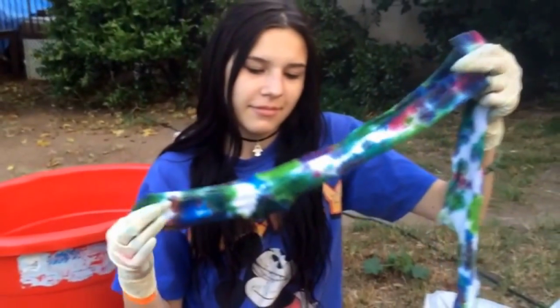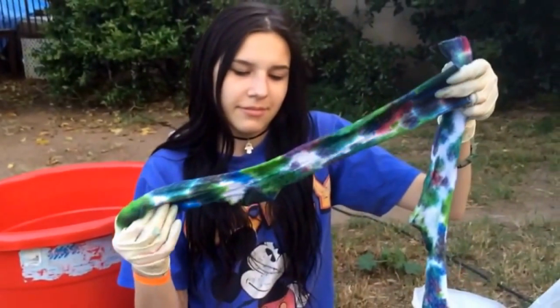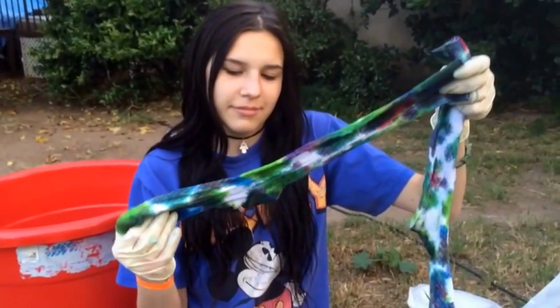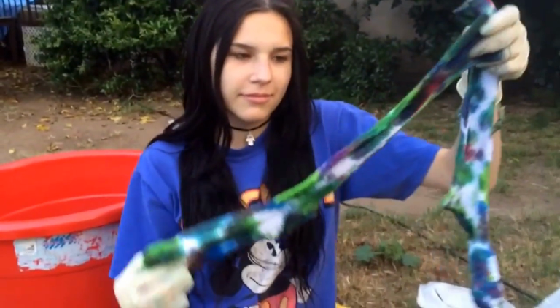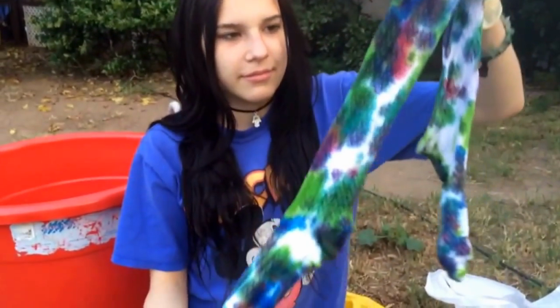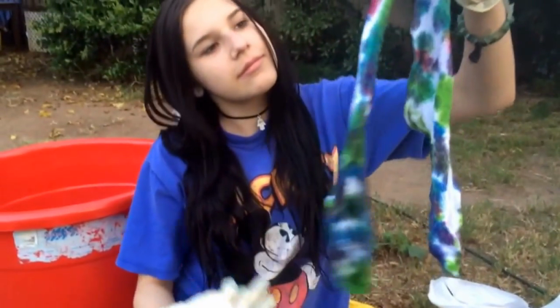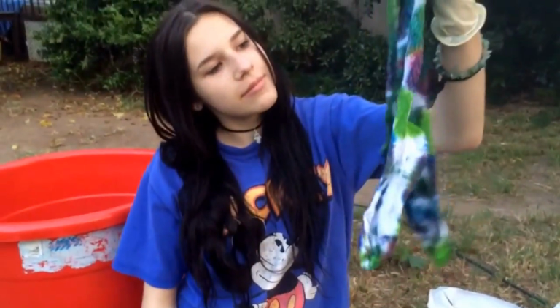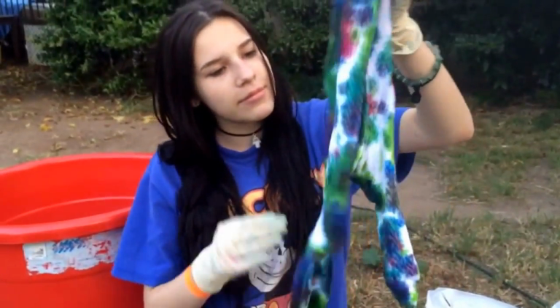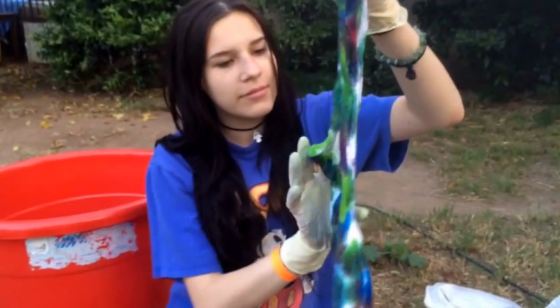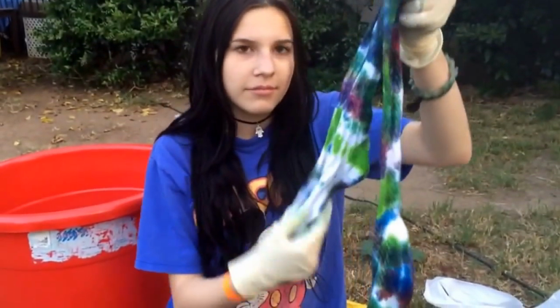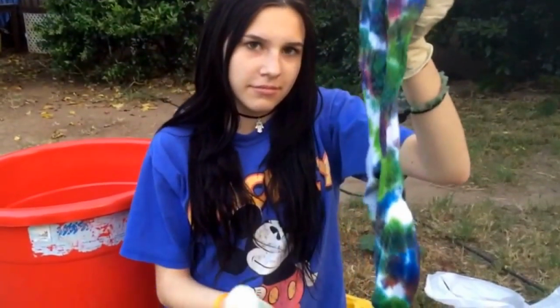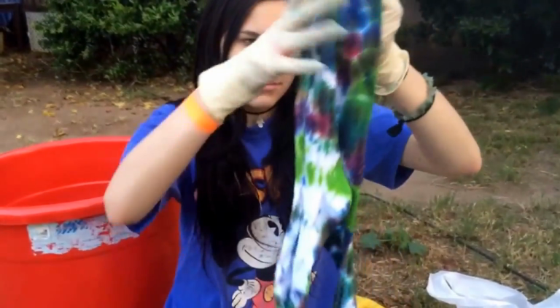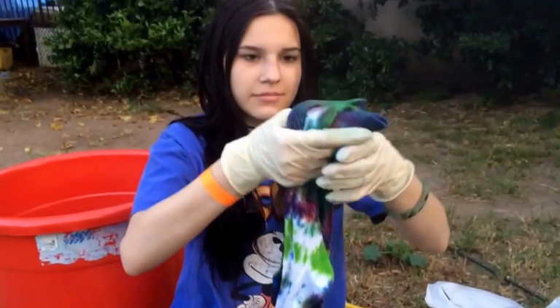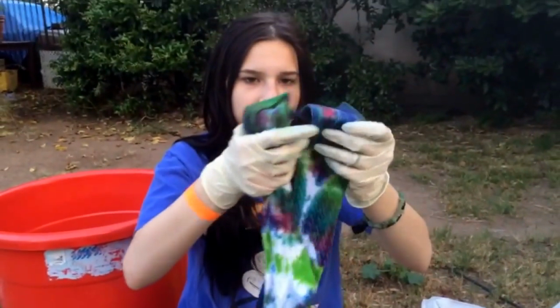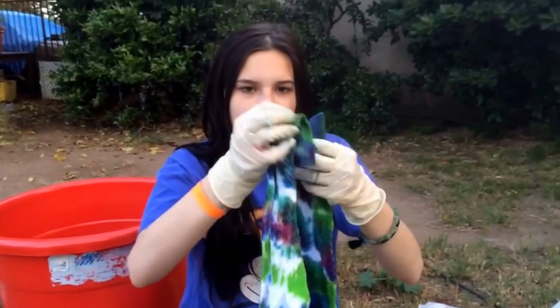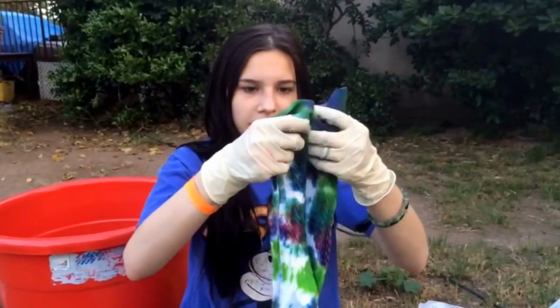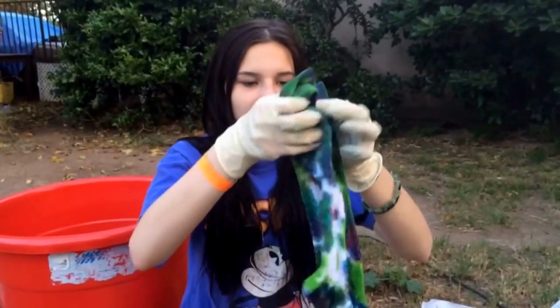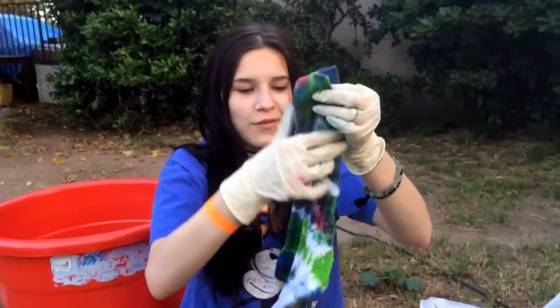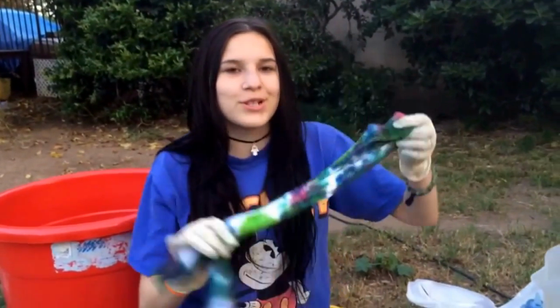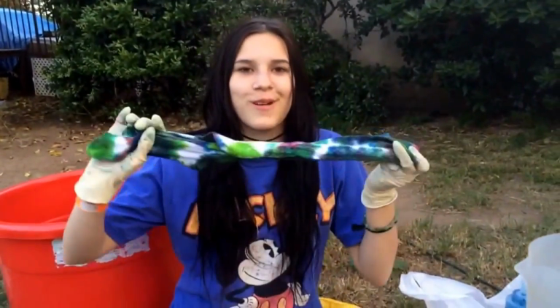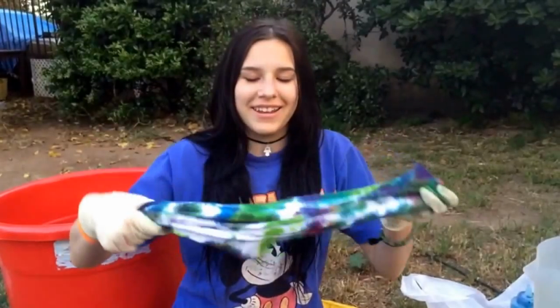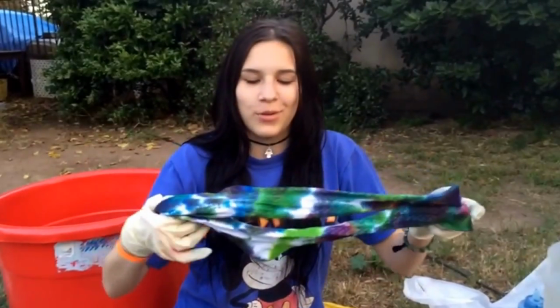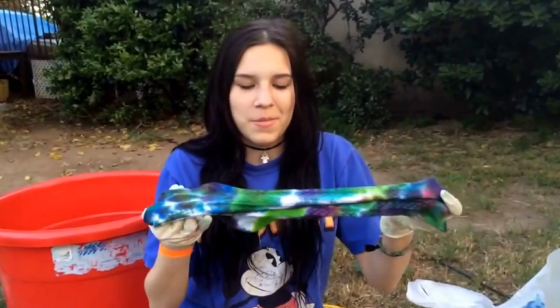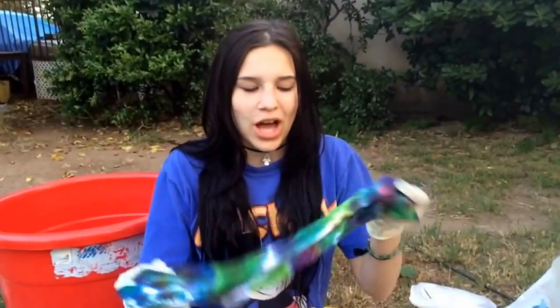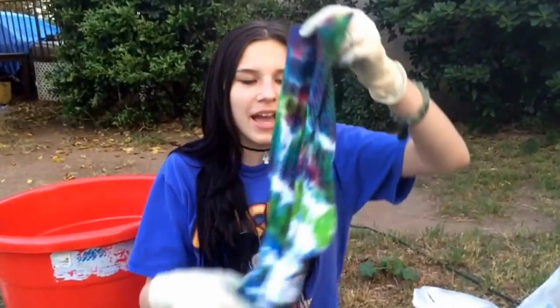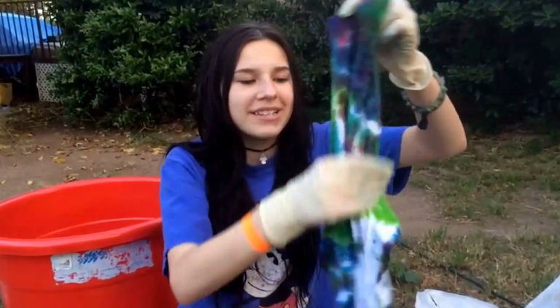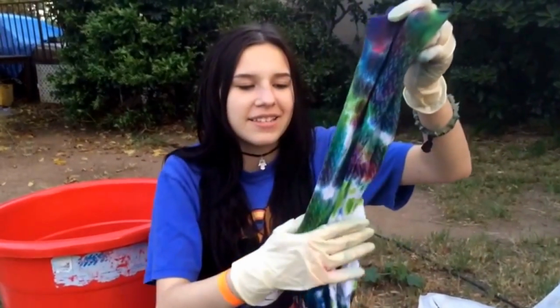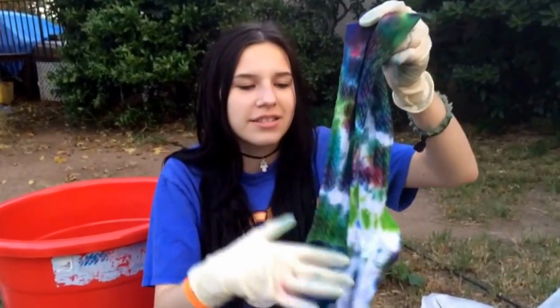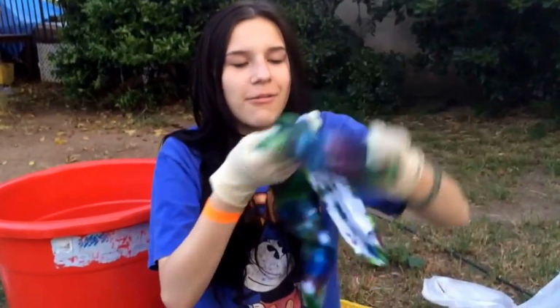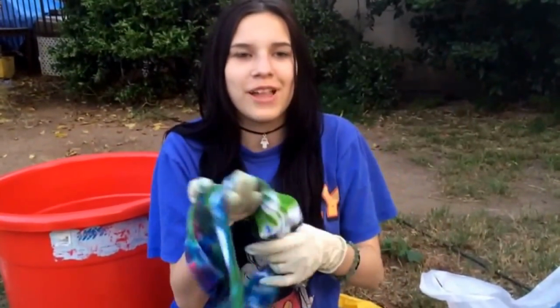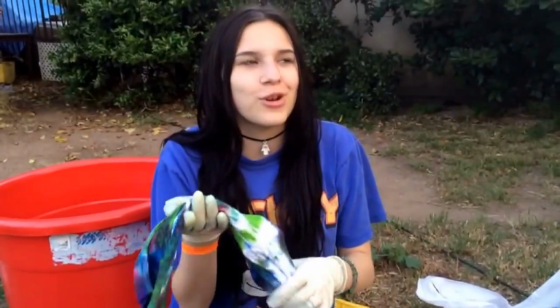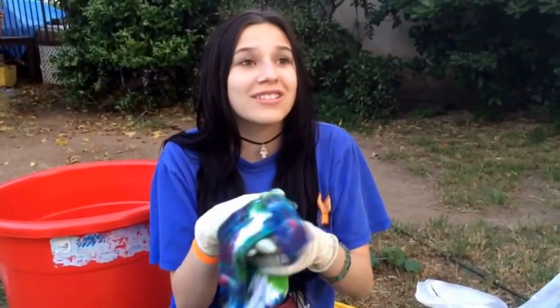This is the final product — it looks really rad. She used mixtures of pink, lime, blue, and some greens. Sophie says she loves them, they're totally rad, and she's gonna wear them a lot. She's wanted tie-dye socks for so long and is glad she finally got them without having to pay like $30.